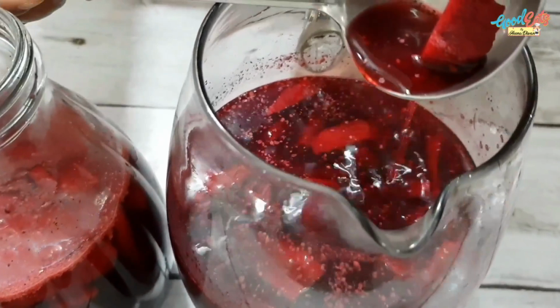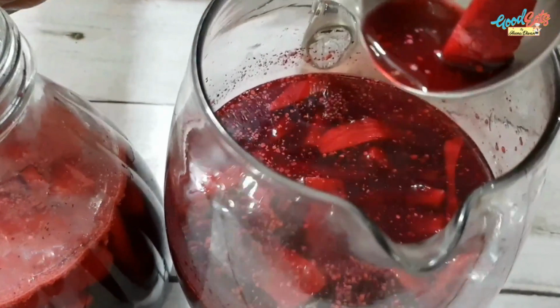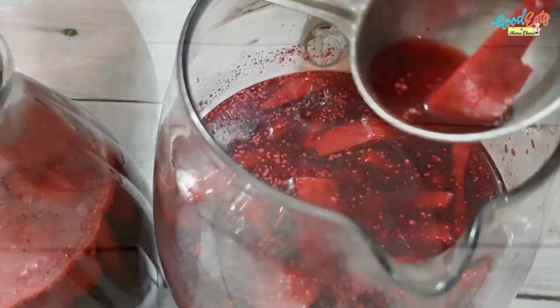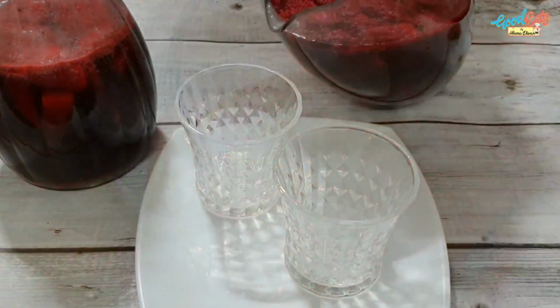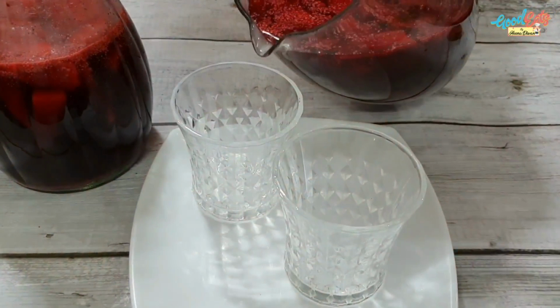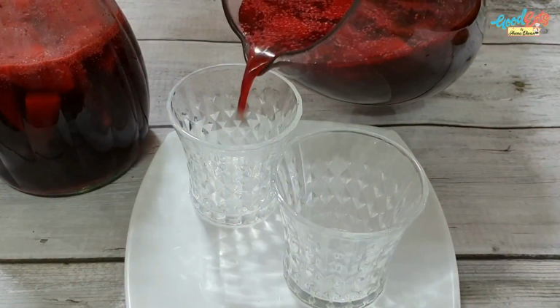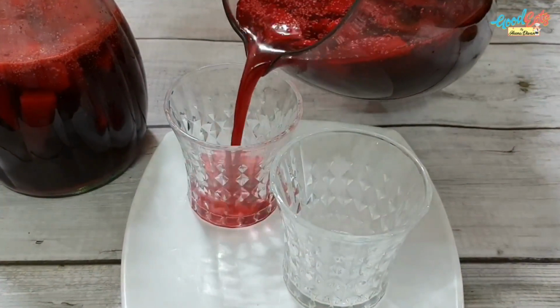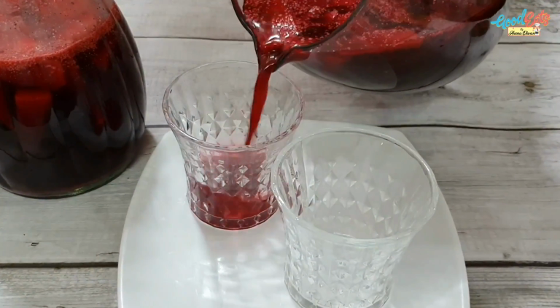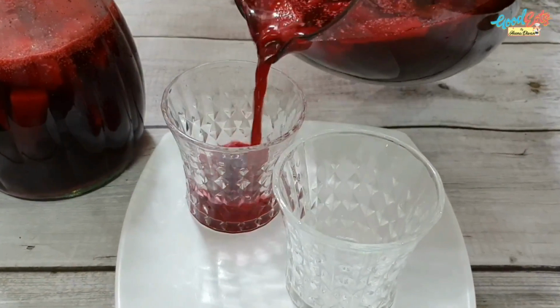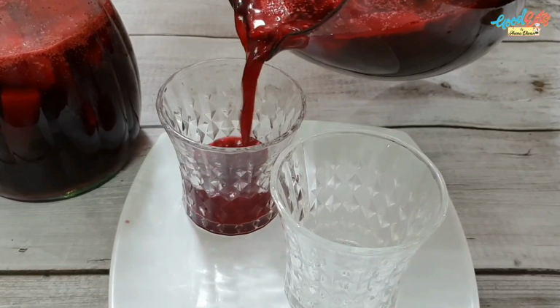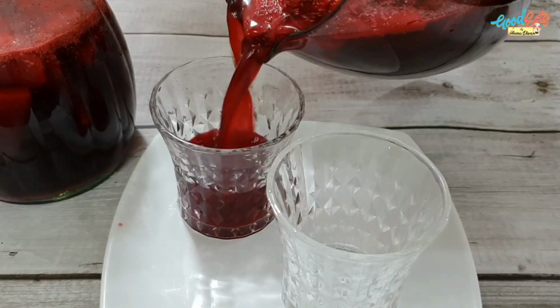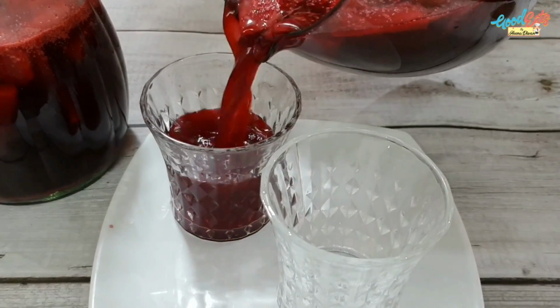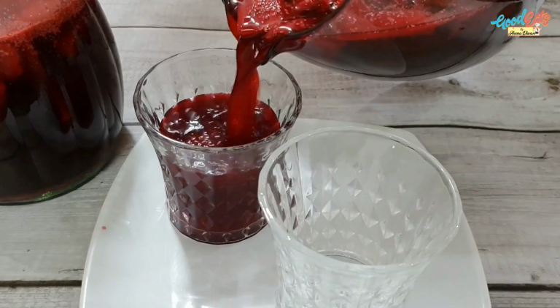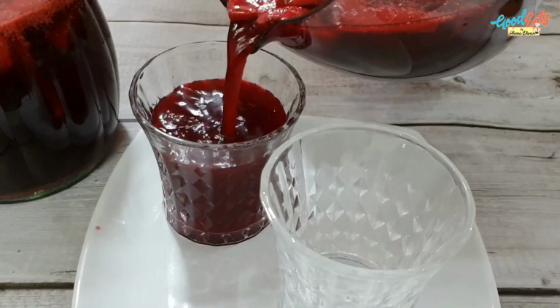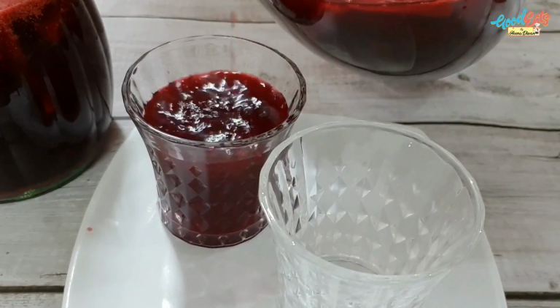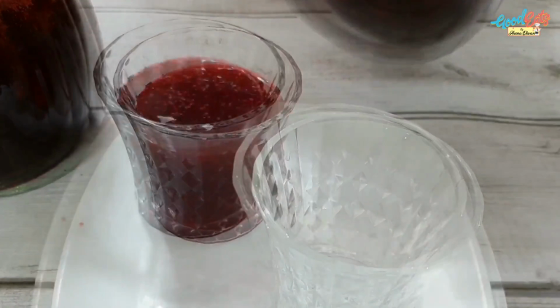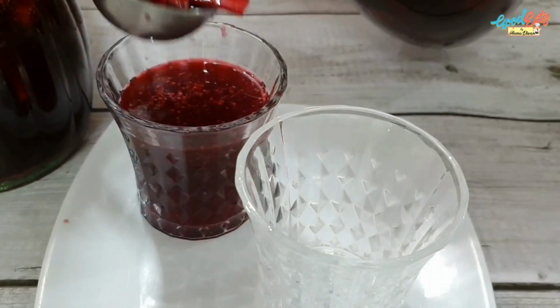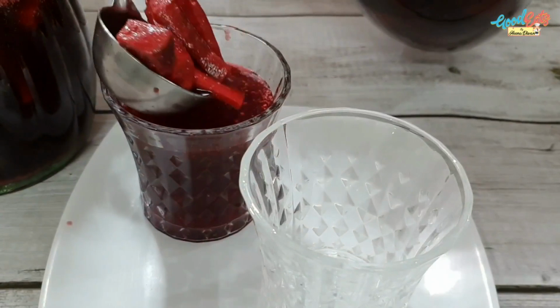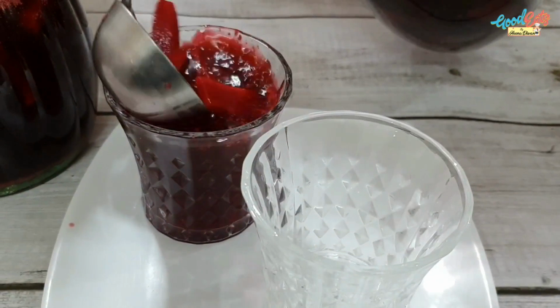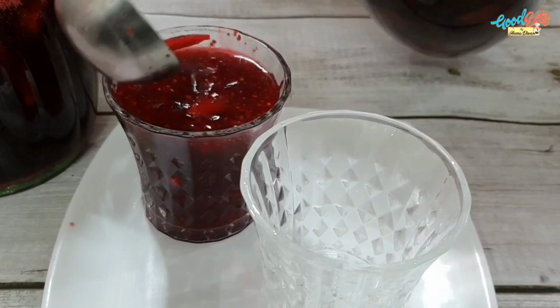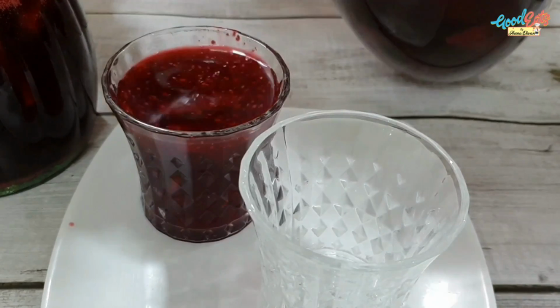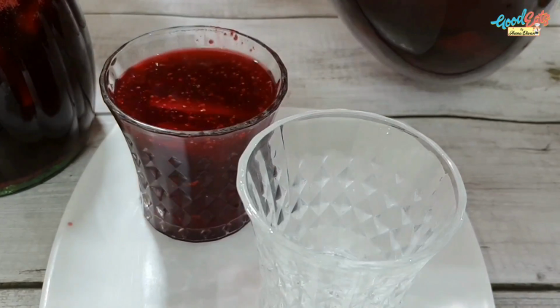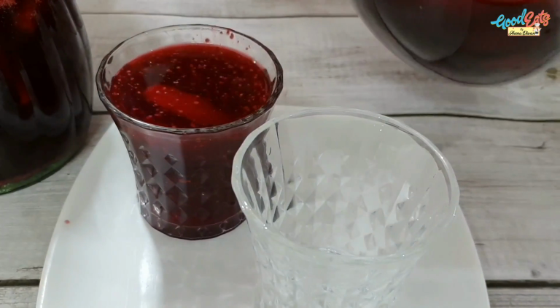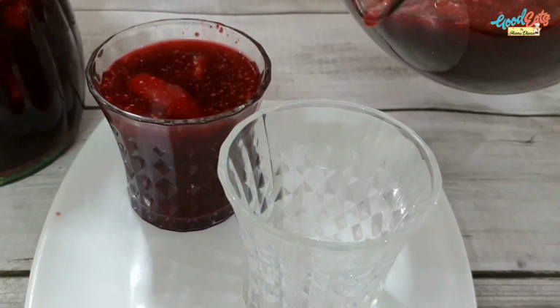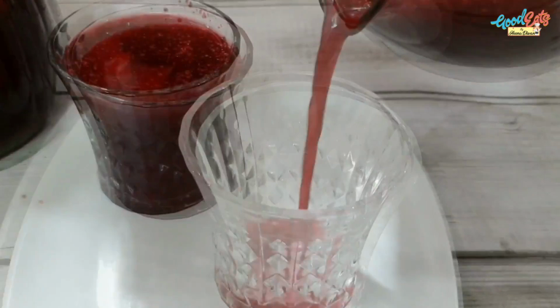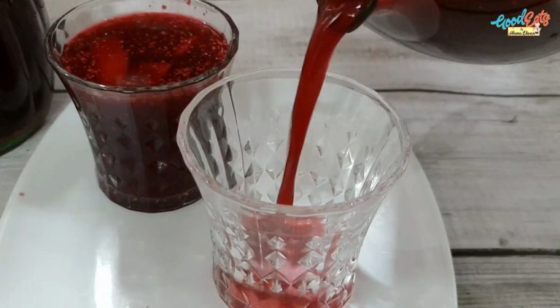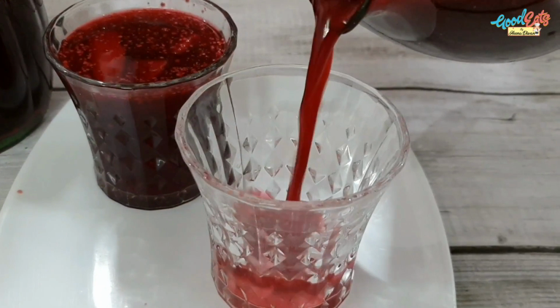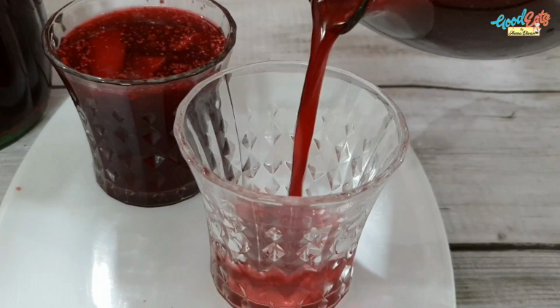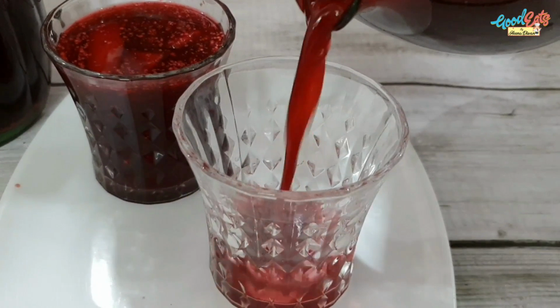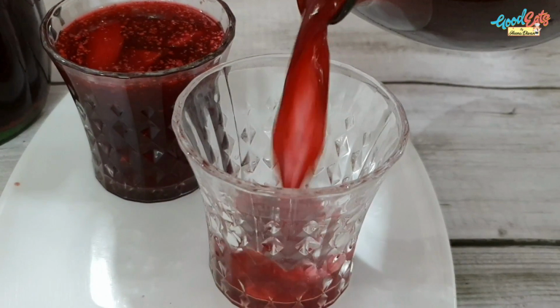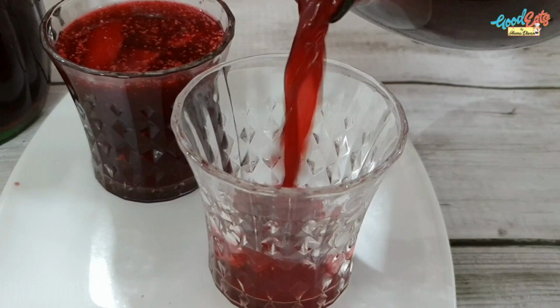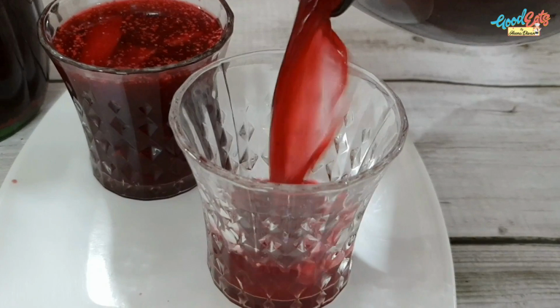It is ready to serve now. Add some gajar pieces into it. It looks very good — a healthy and tasty drink. You can try this and share it with your family.